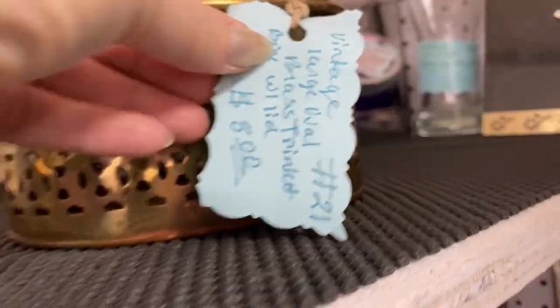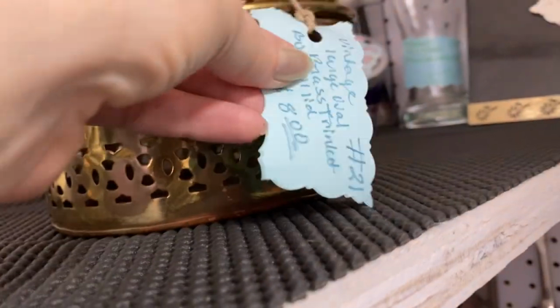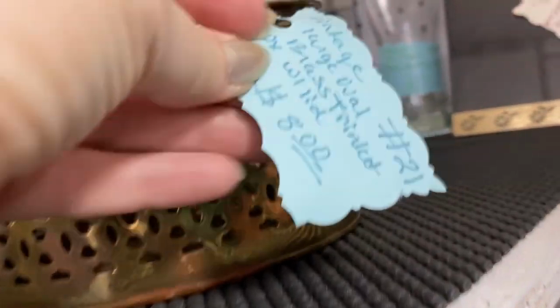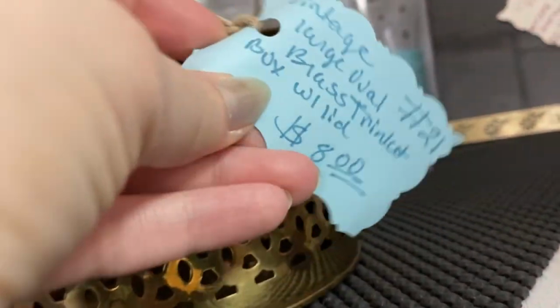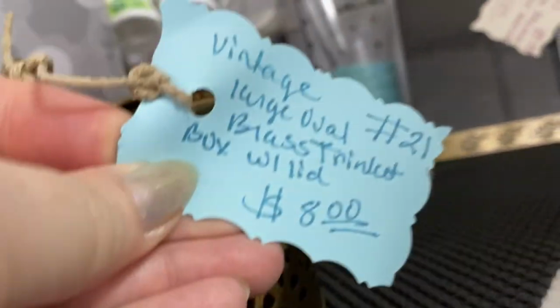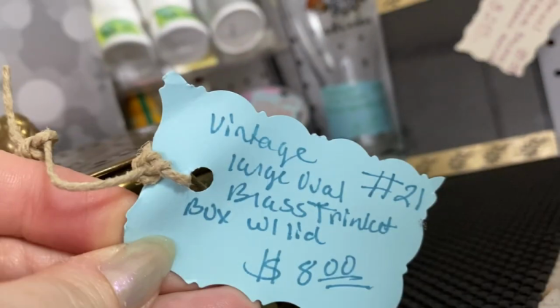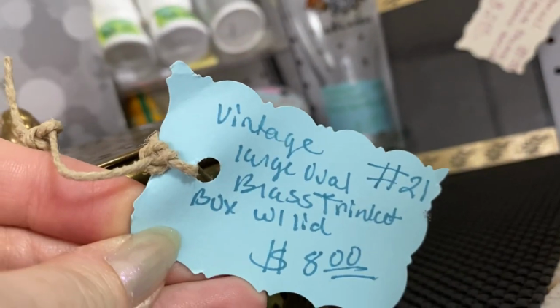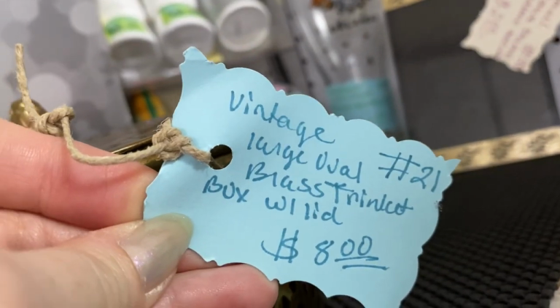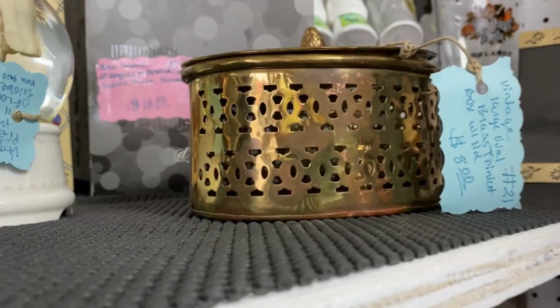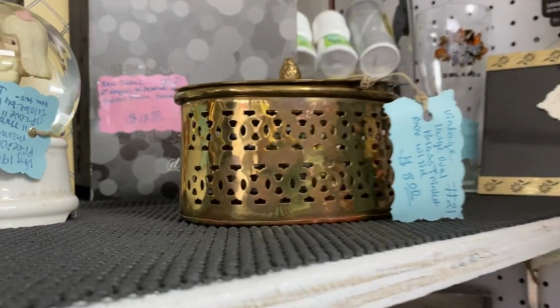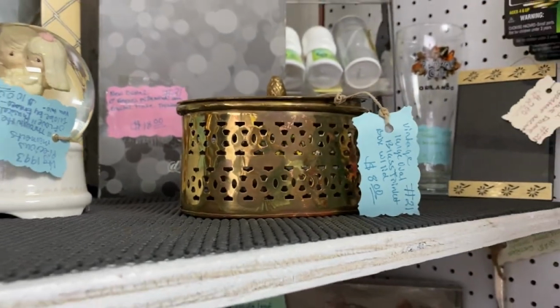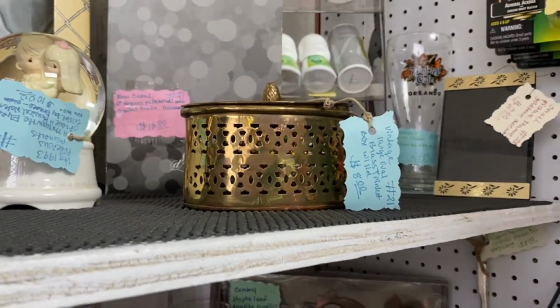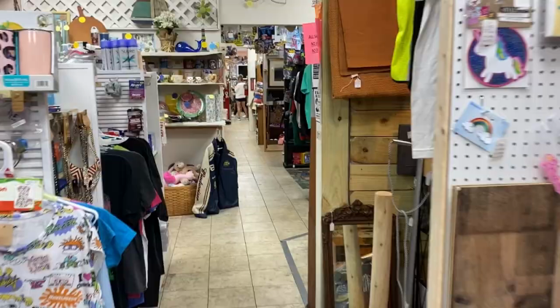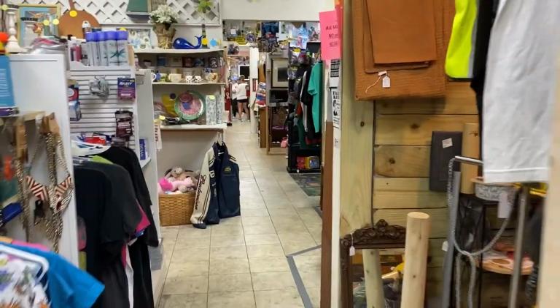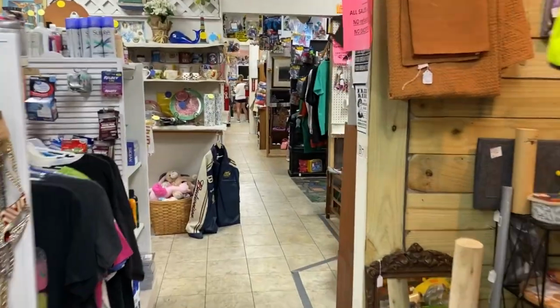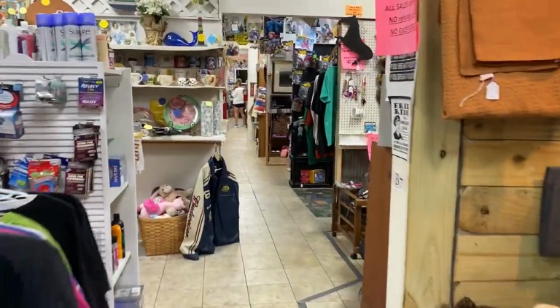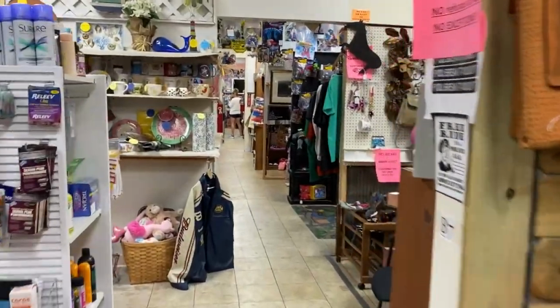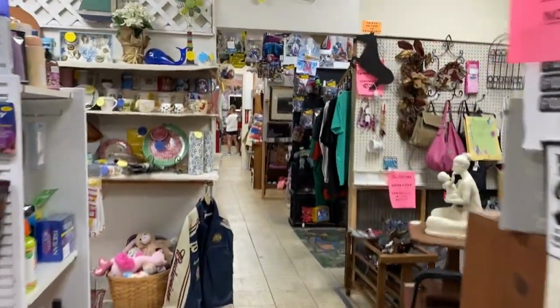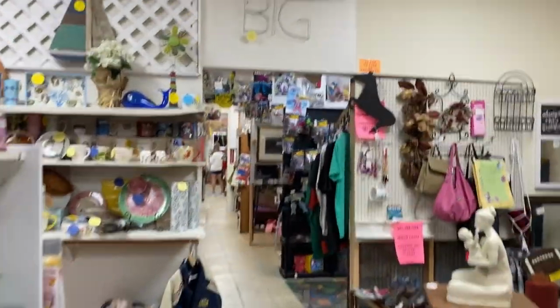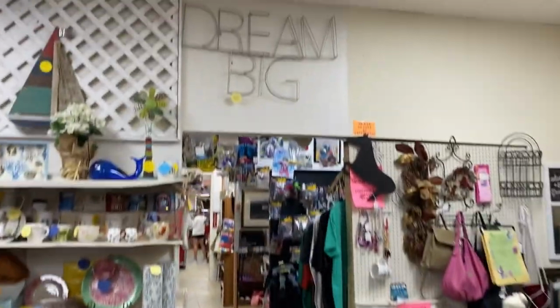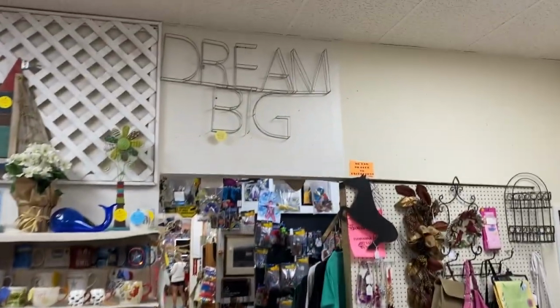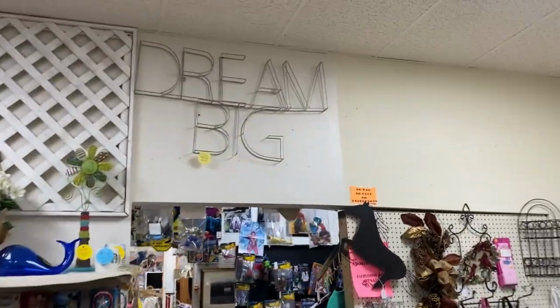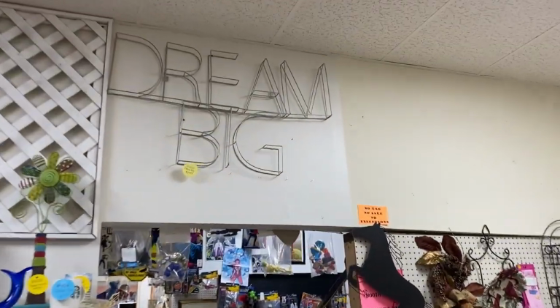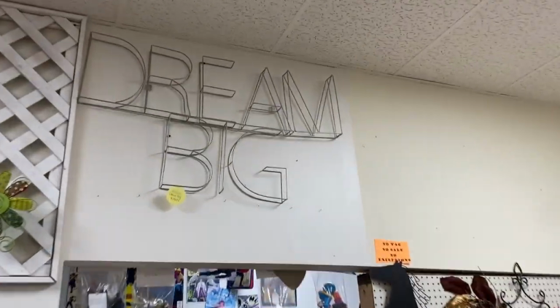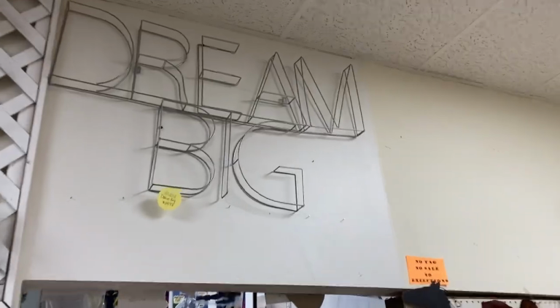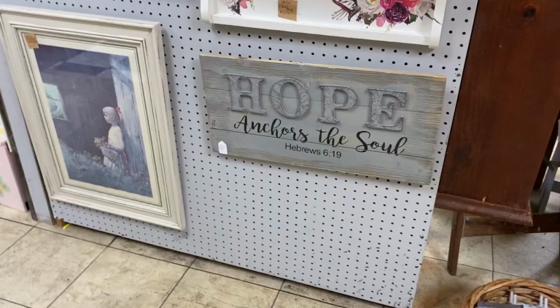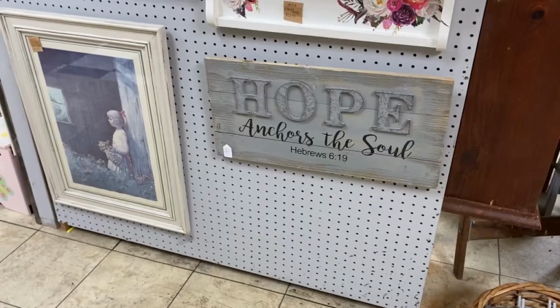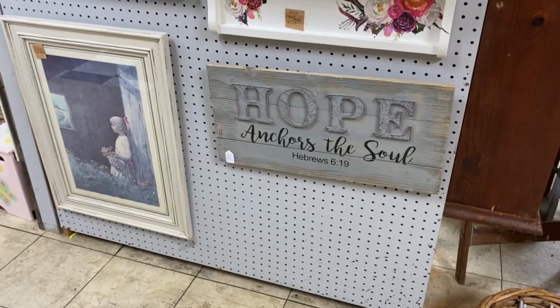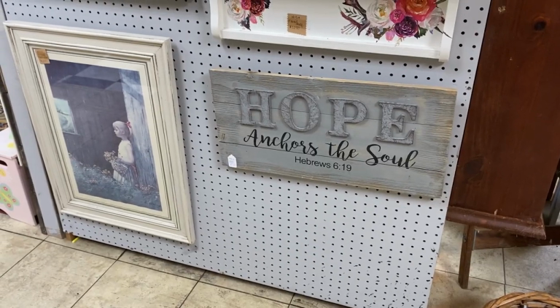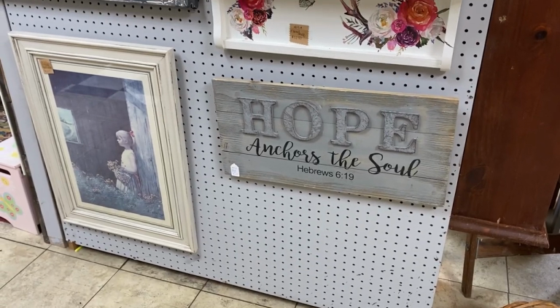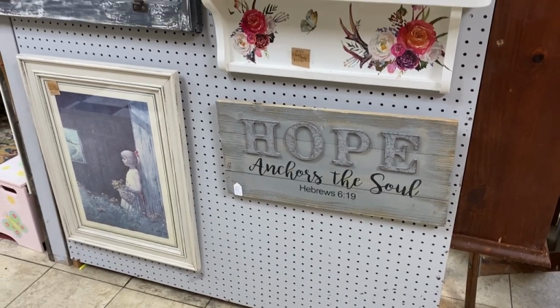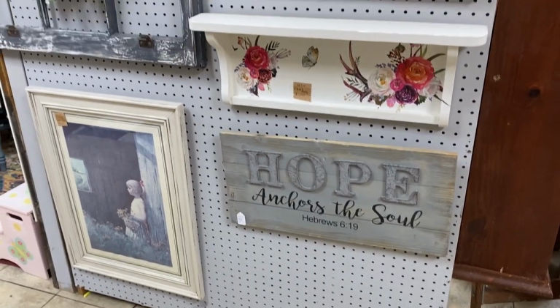When you're thrift shopping or antique shopping, take a closer look at some brass pieces, because if you're looking to get started with adding vintage elements to your home or bringing in some warmth, brass items are a great way to do that.